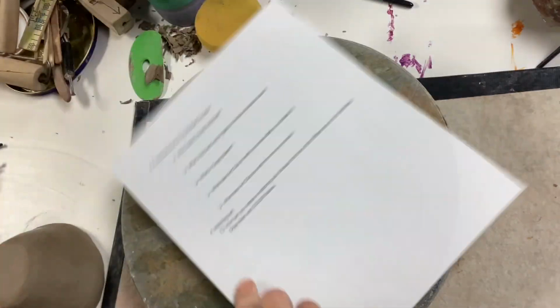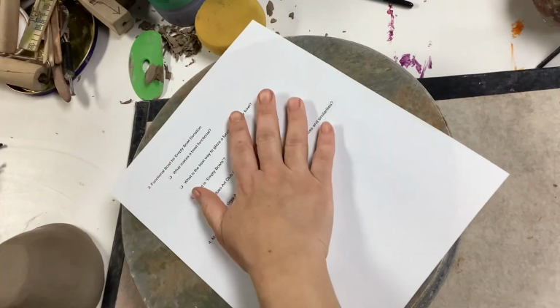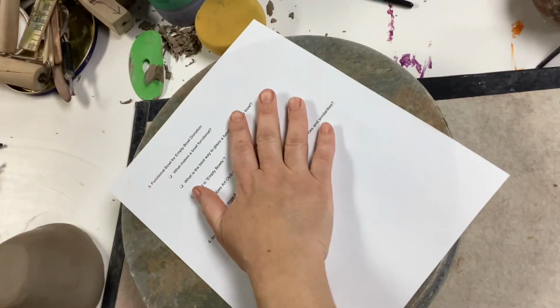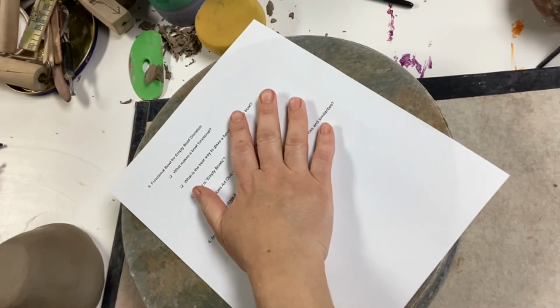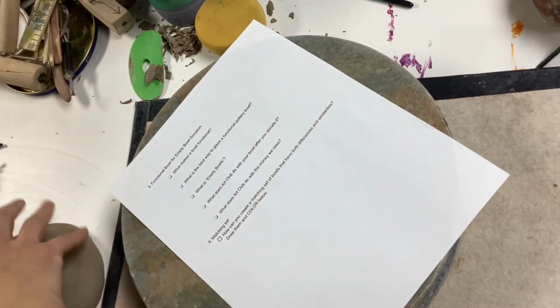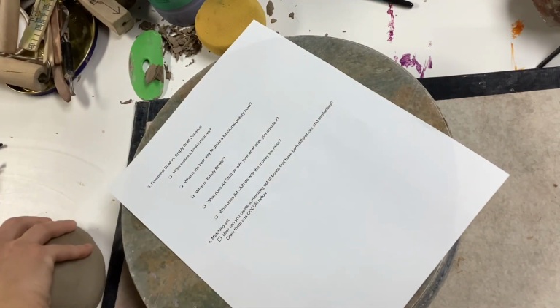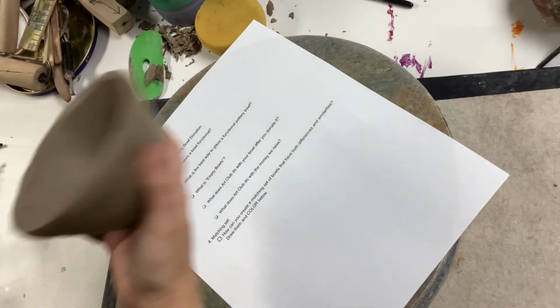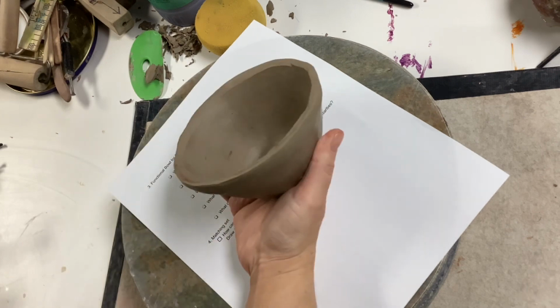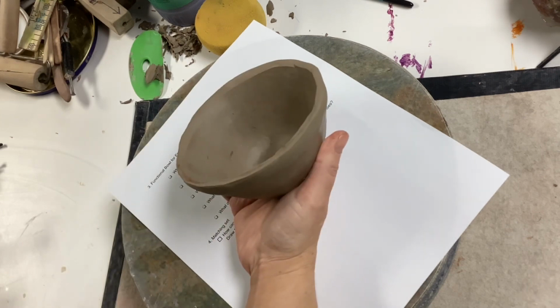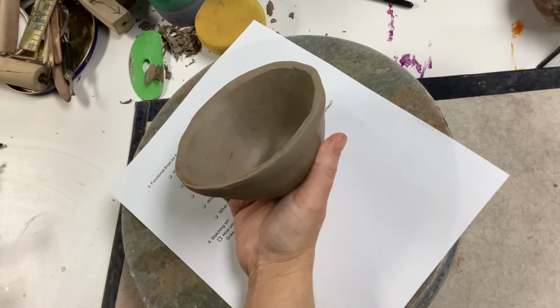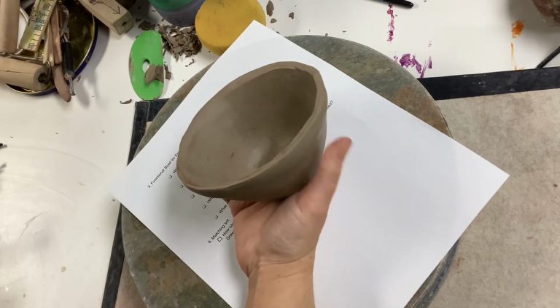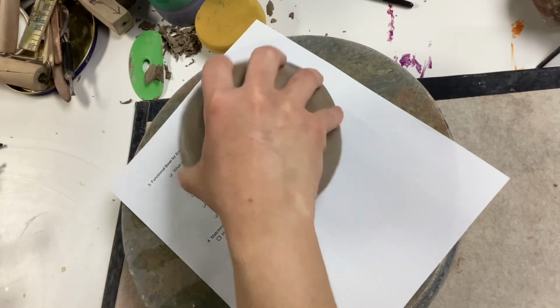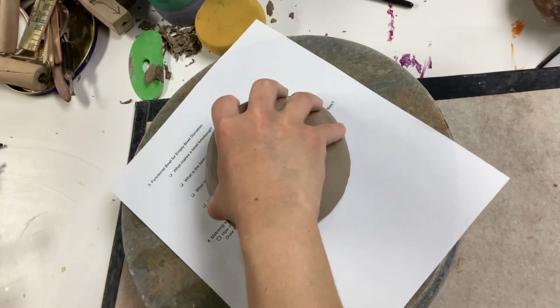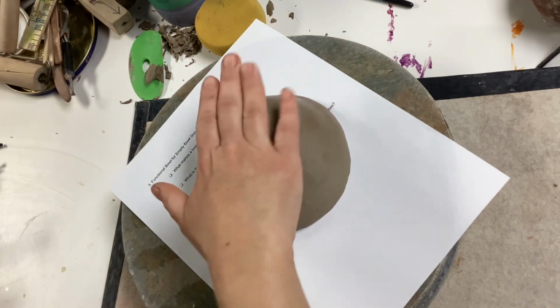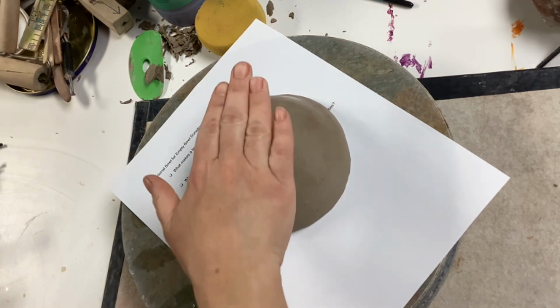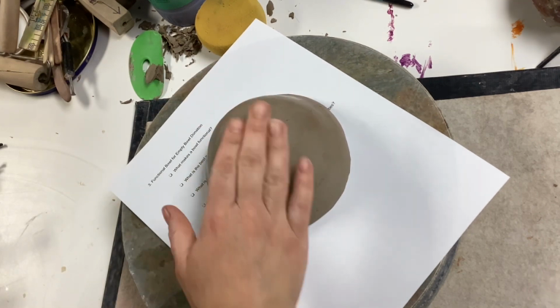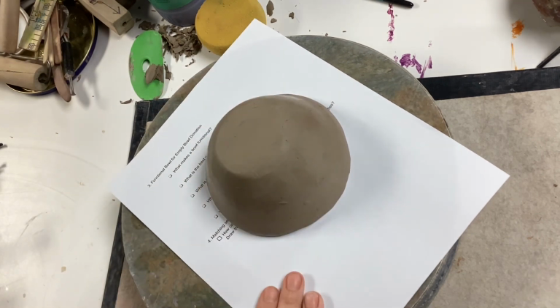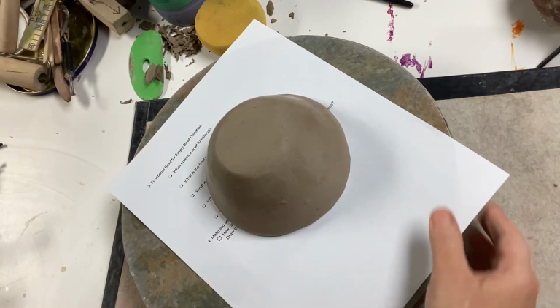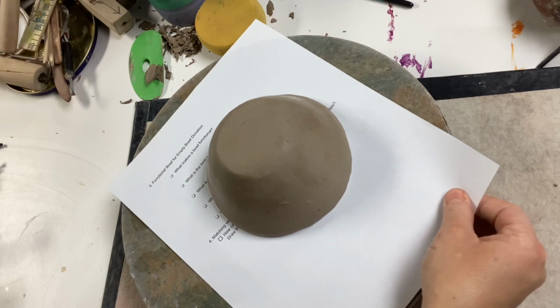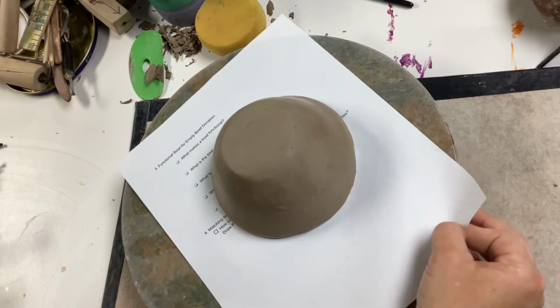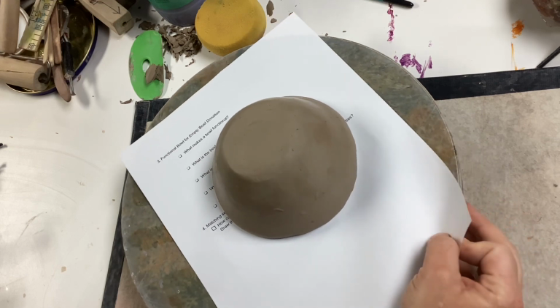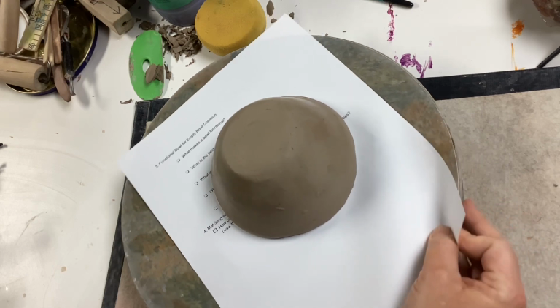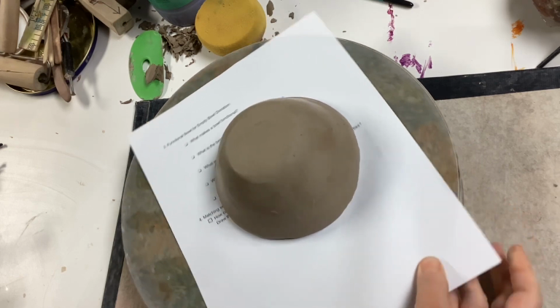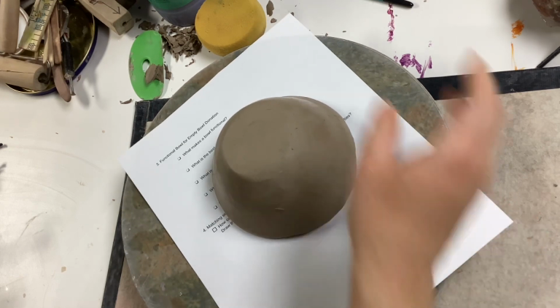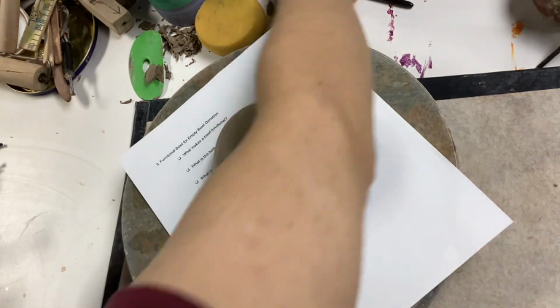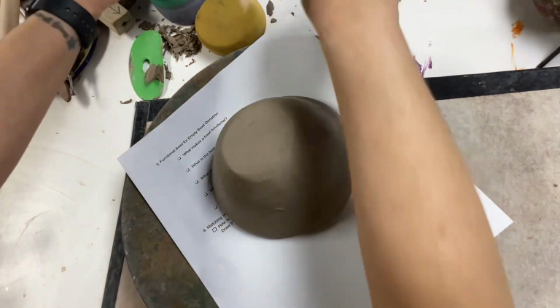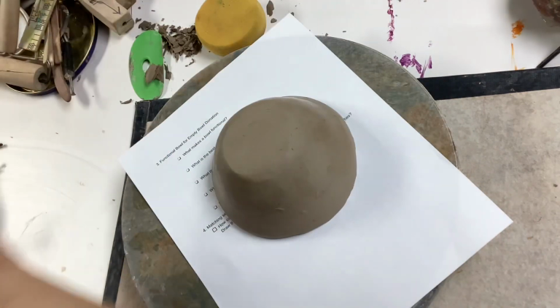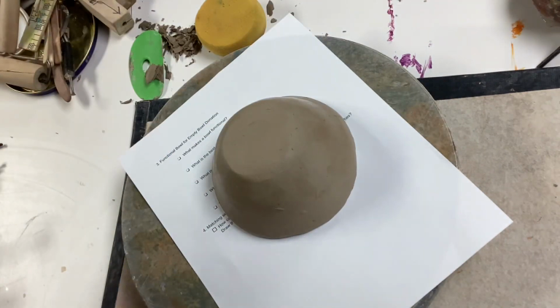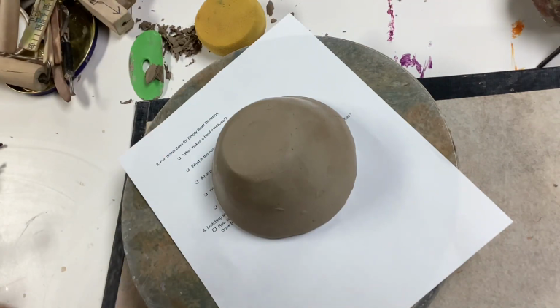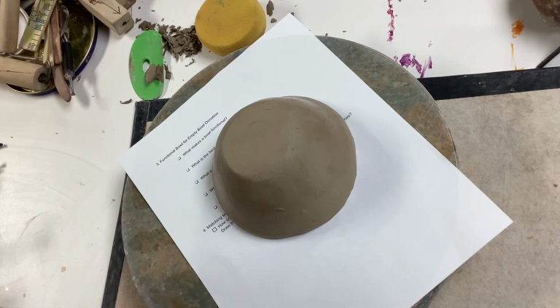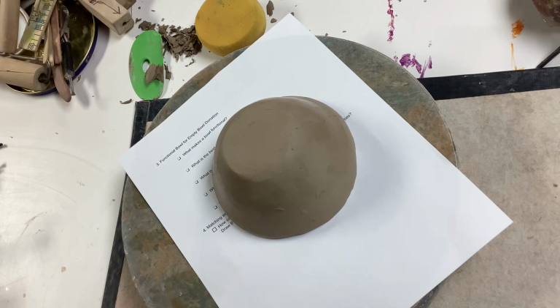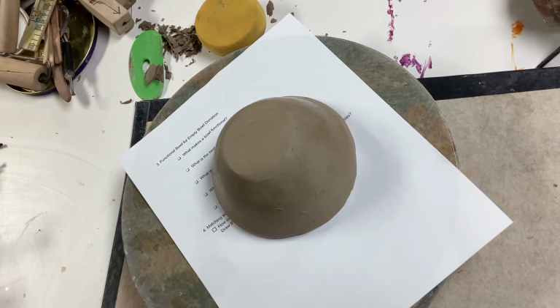I'm using a banding wheel and a piece of scrap paper on top of the banding wheel to prevent it from sticking or getting dirty. I've got a smooth, leather-hard bowl, a wide brush, and some velvet underglaze.